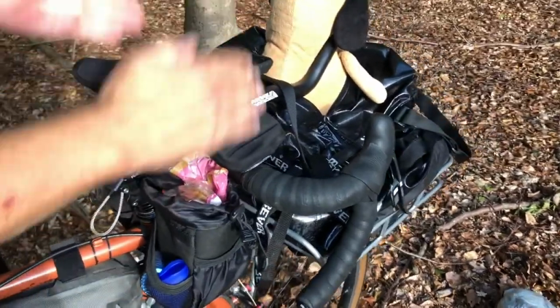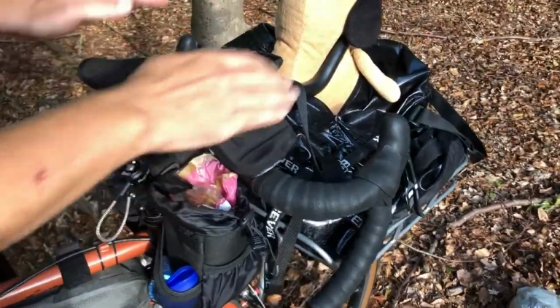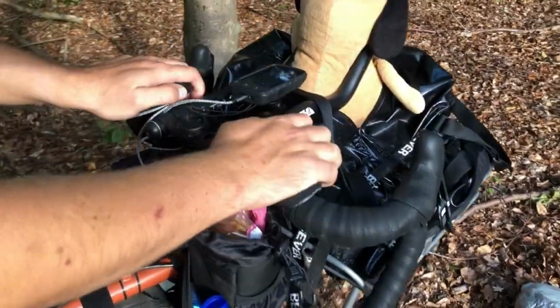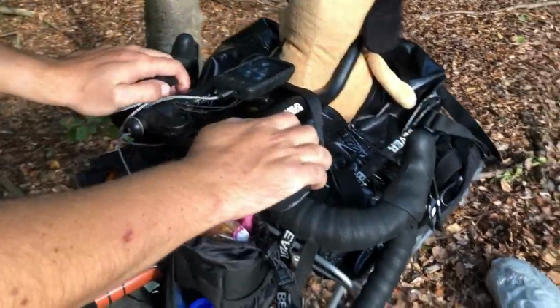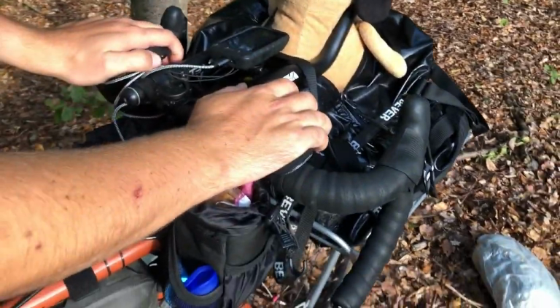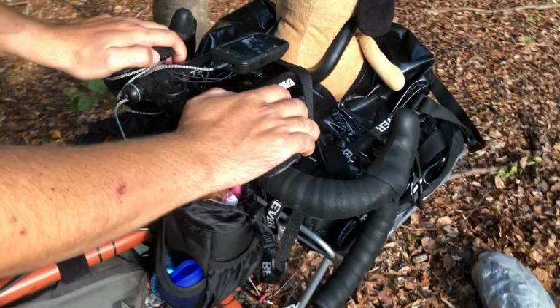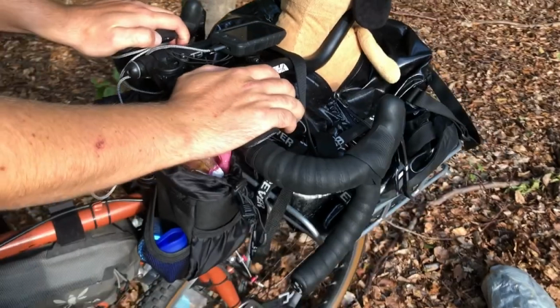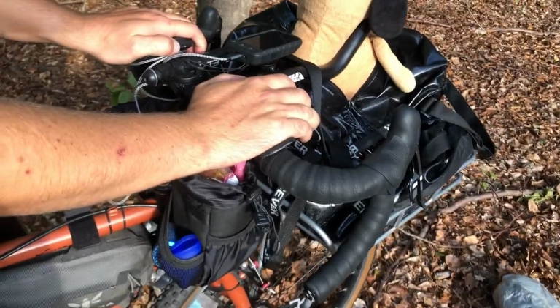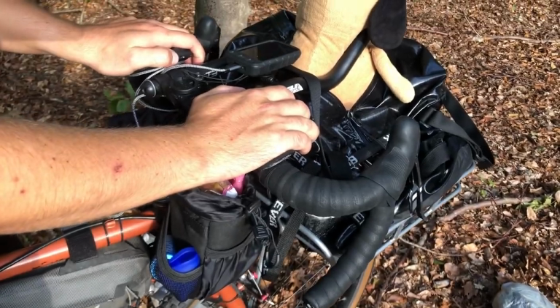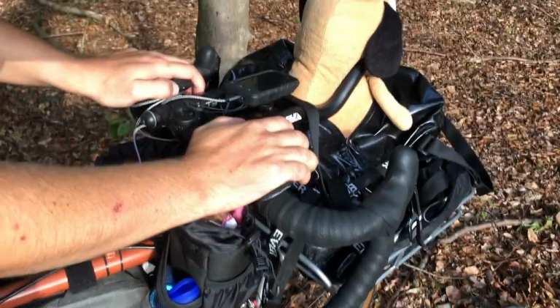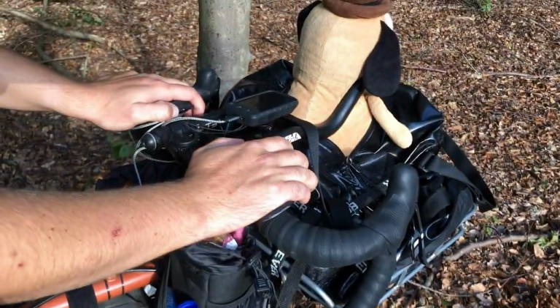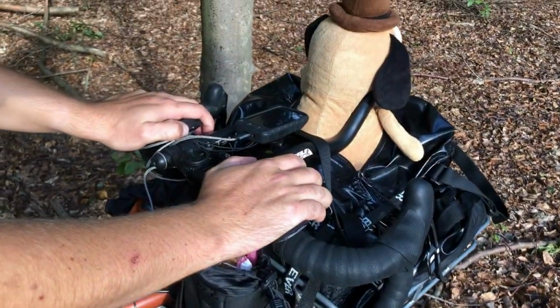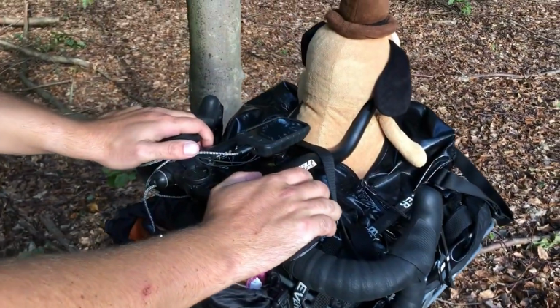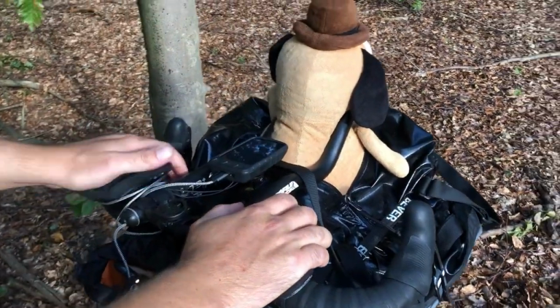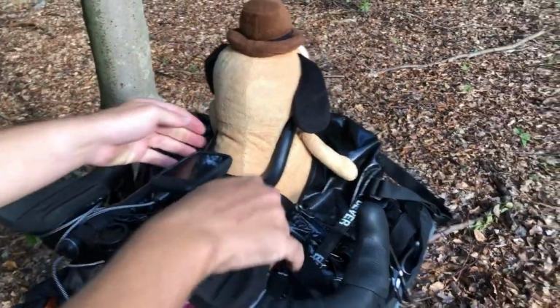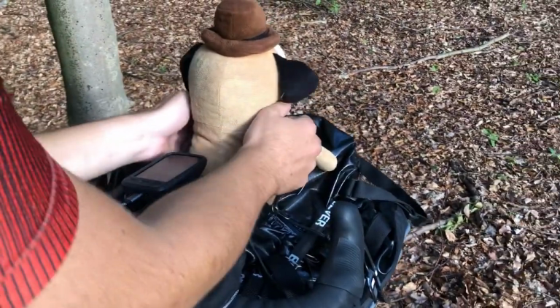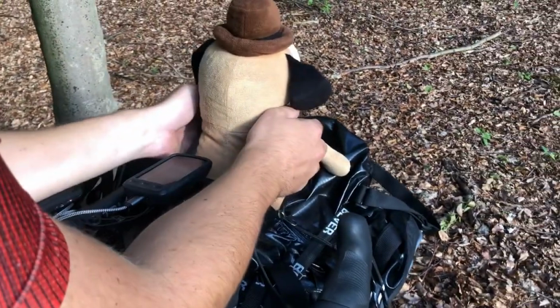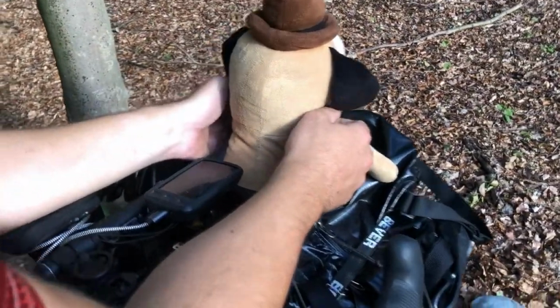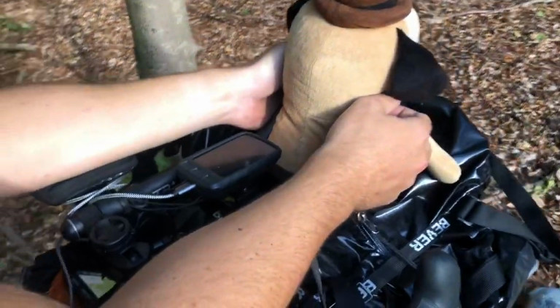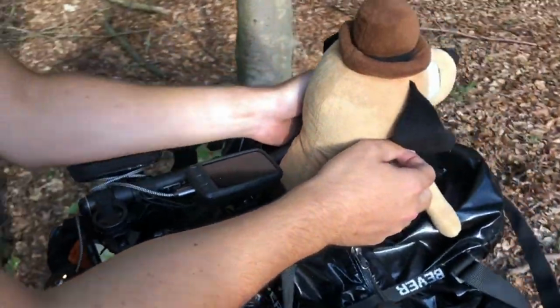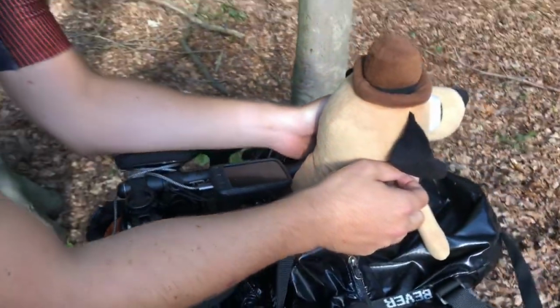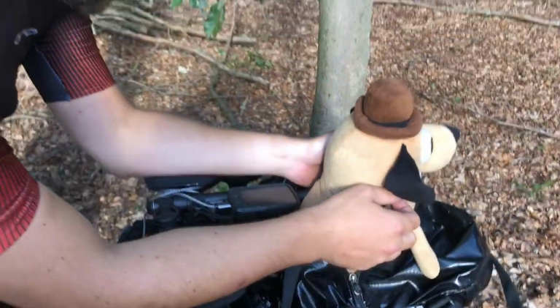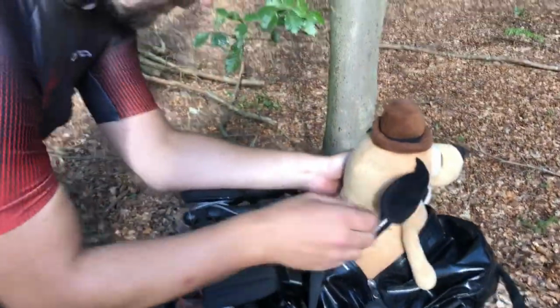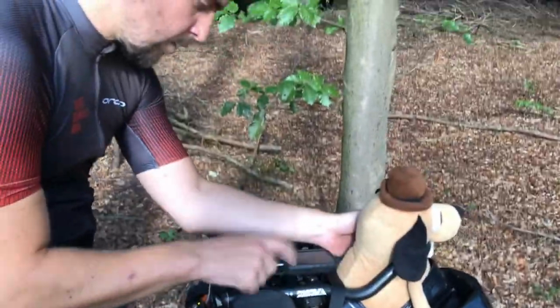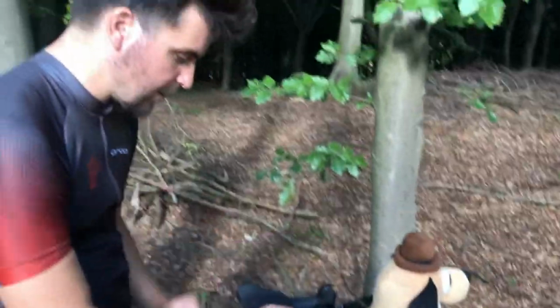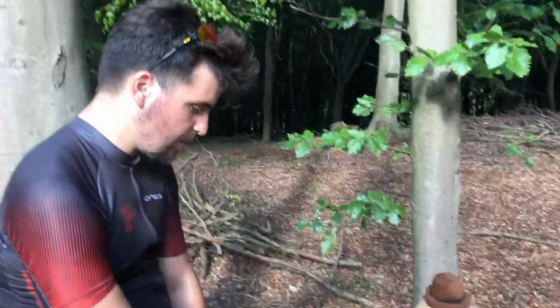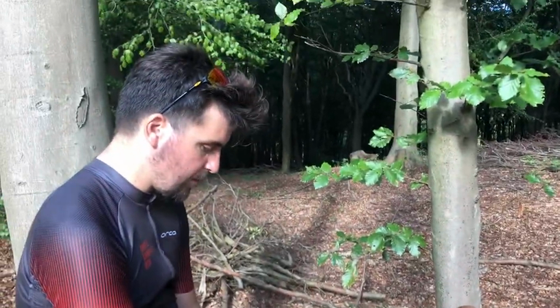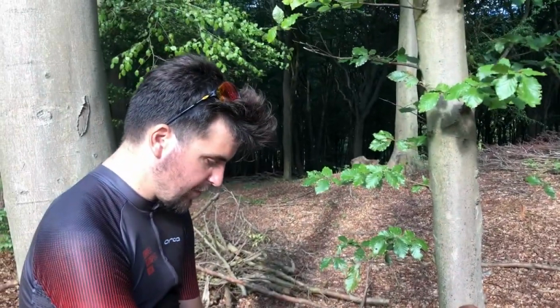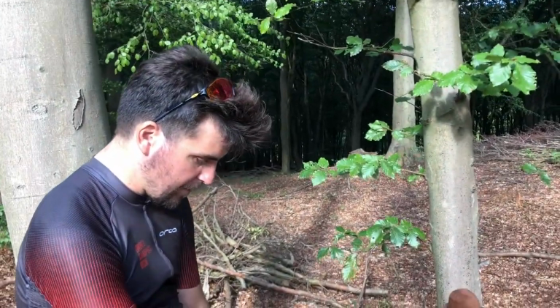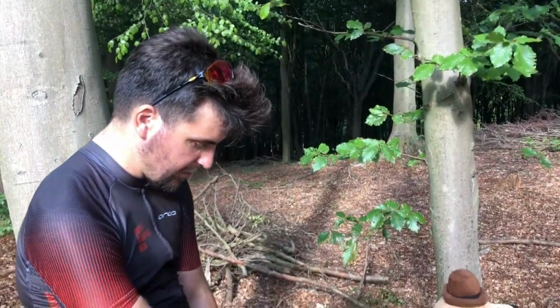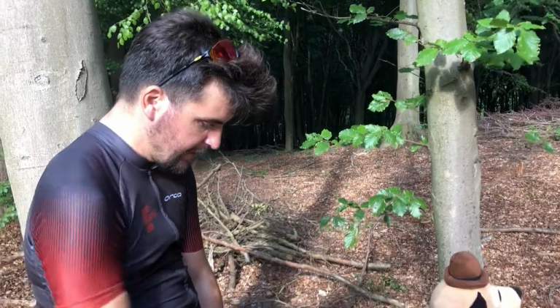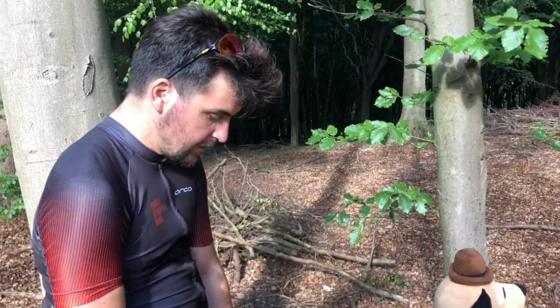The aero bars are Profile Design T3 Plus - they're pretty good. They're discontinued now so I got them on eBay, but I like them; they're really adjustable. Got my Wahoo Roam up top - I'm going to review that pretty soon.